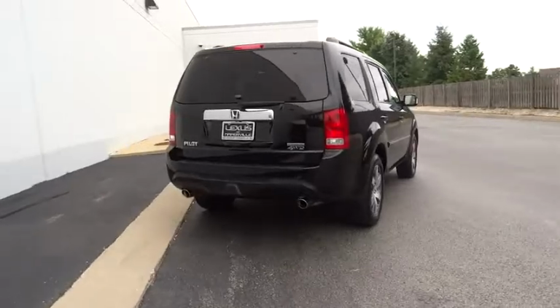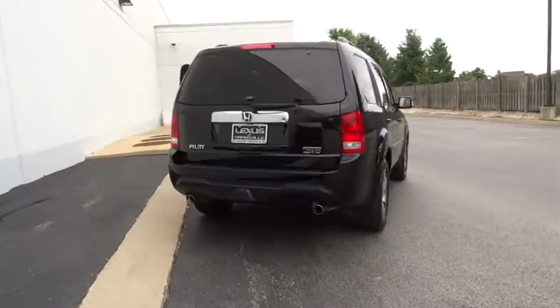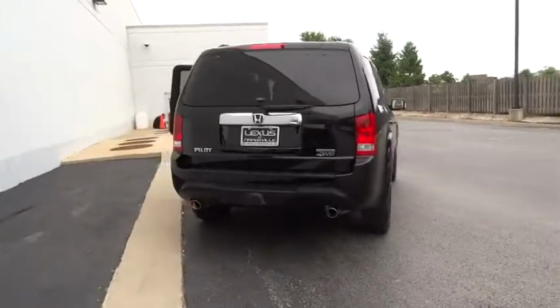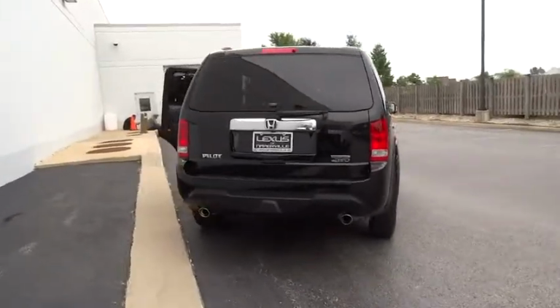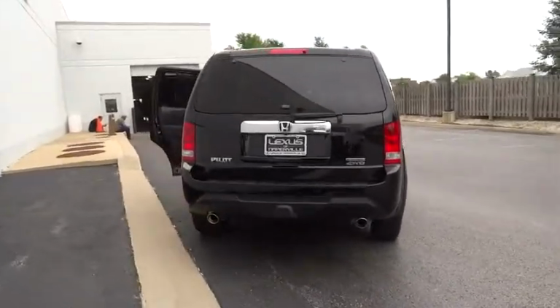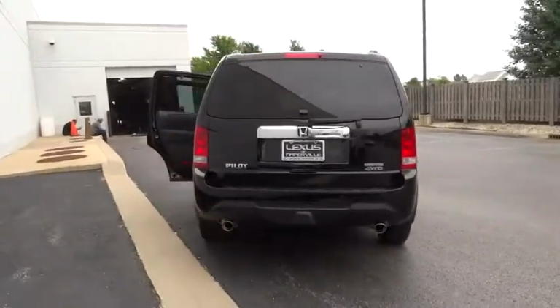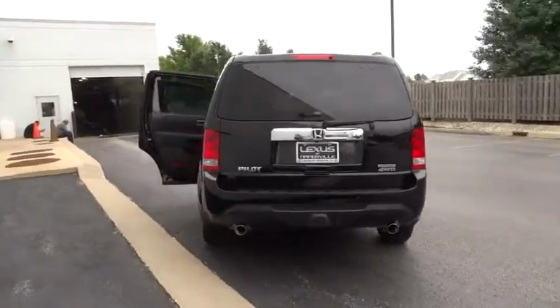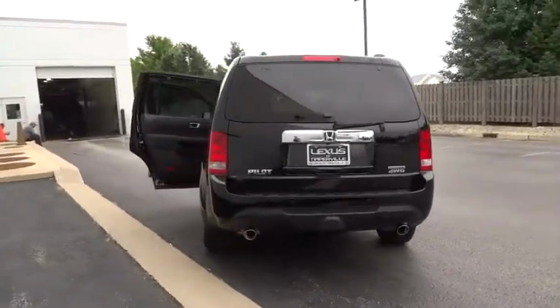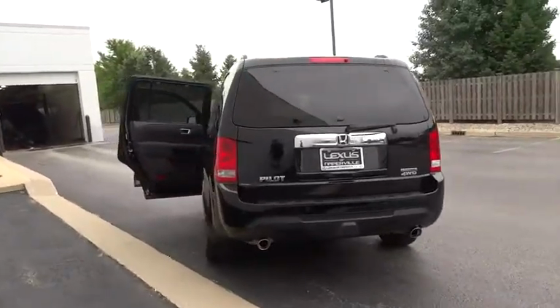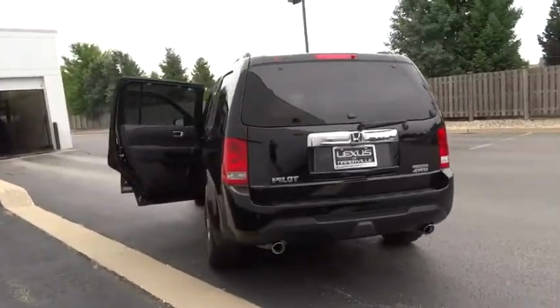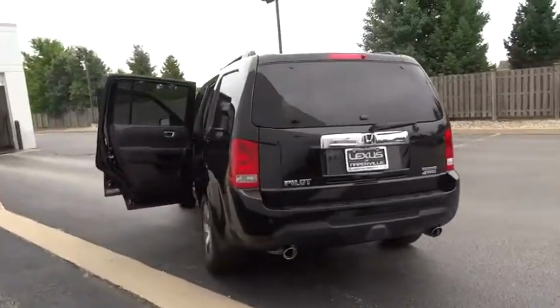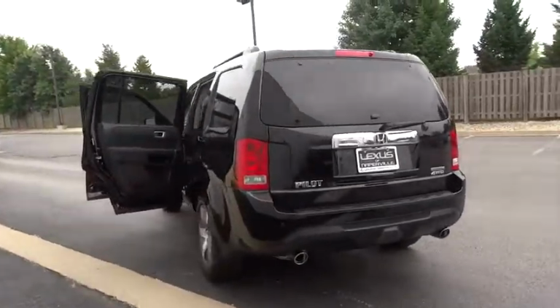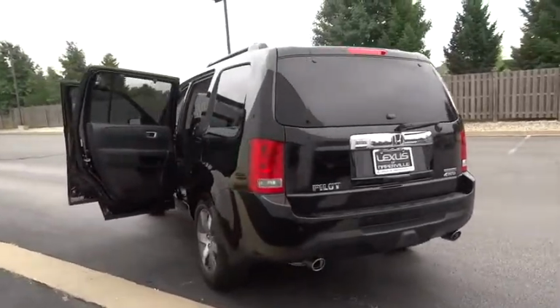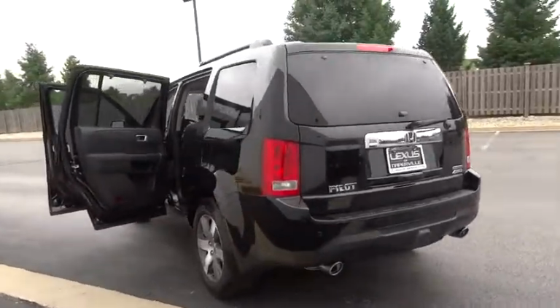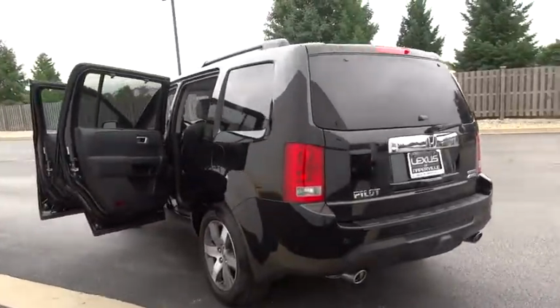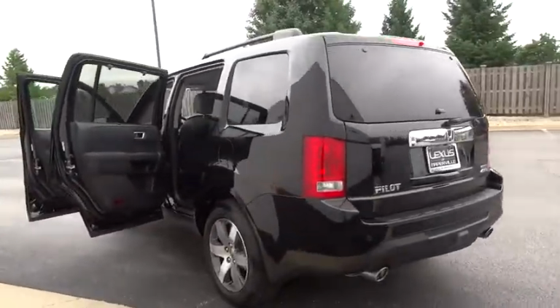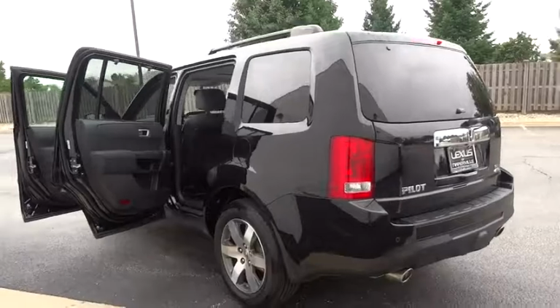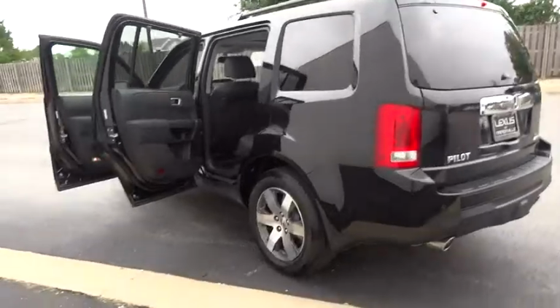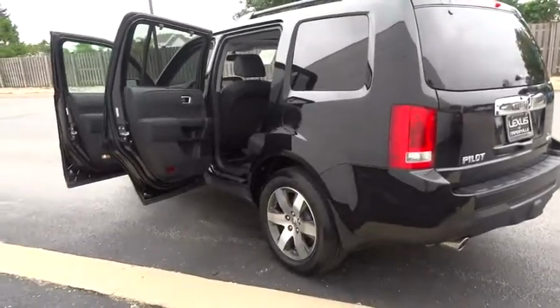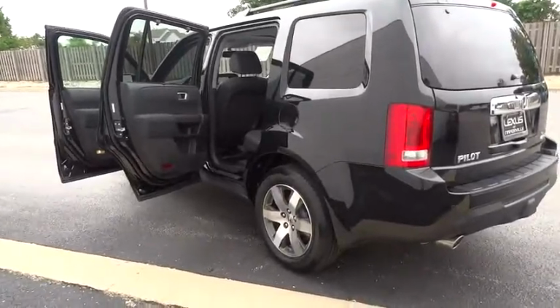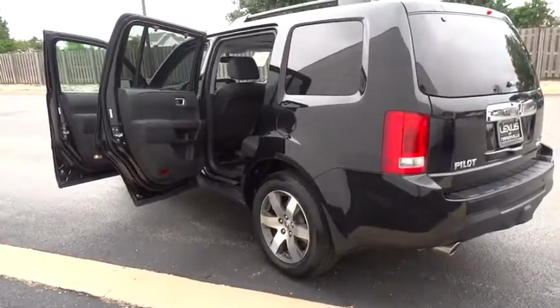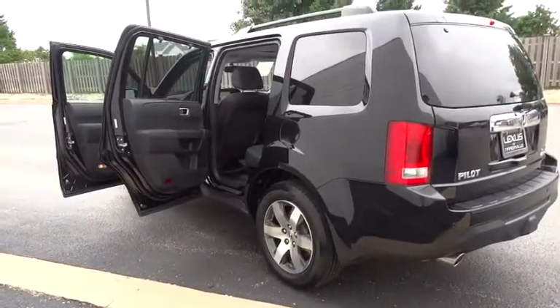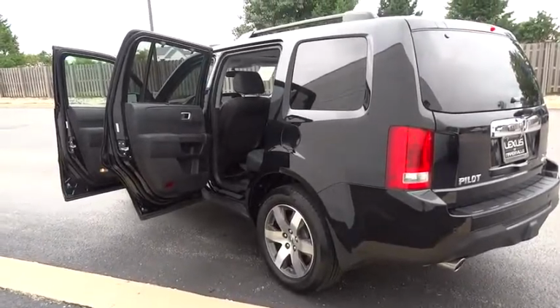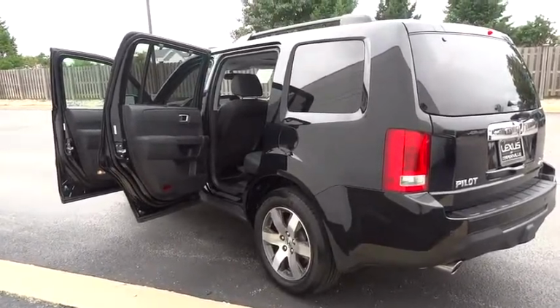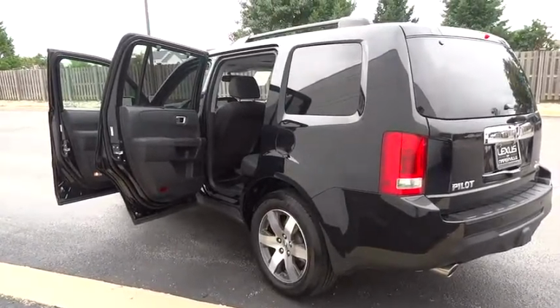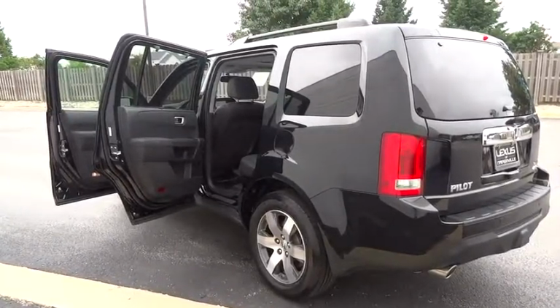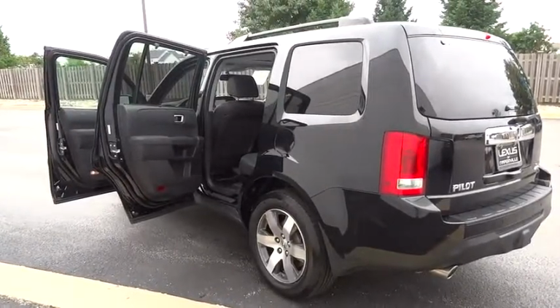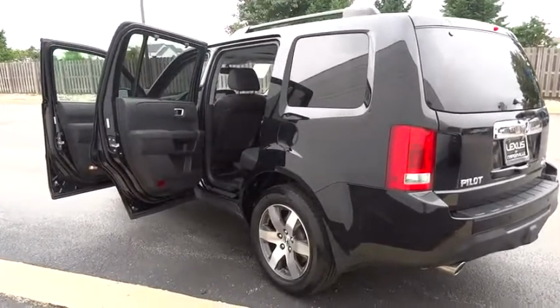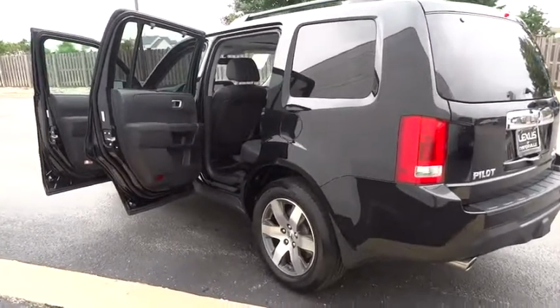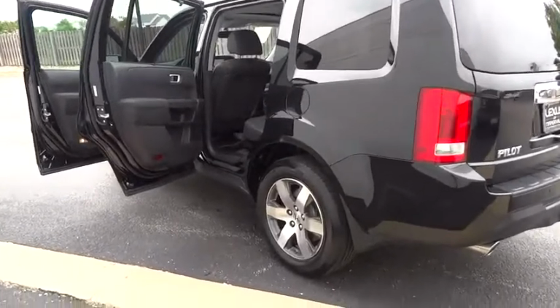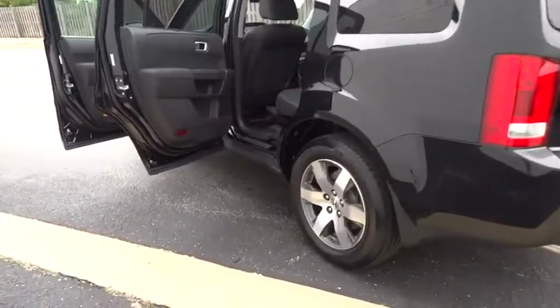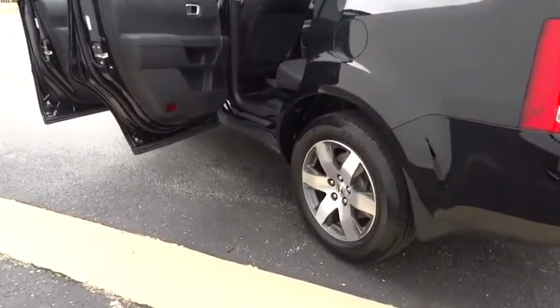This vehicle has less than 15,000 miles. Here are some of this vehicle's great options: backup camera, leather-wrapped steering wheel. Come take a test drive today.